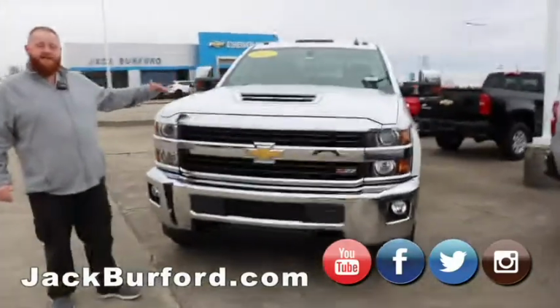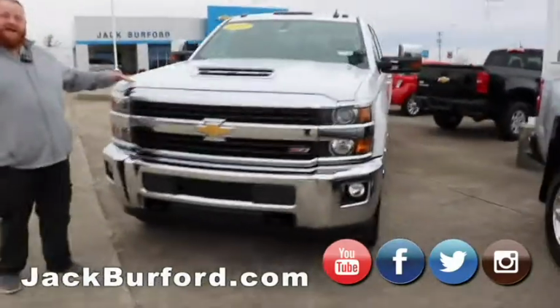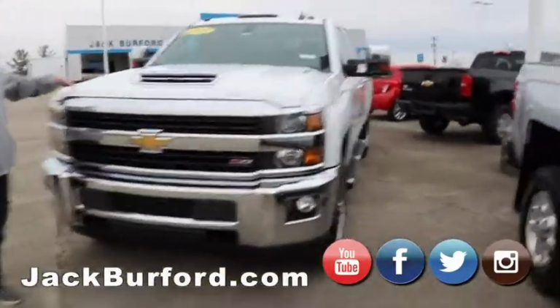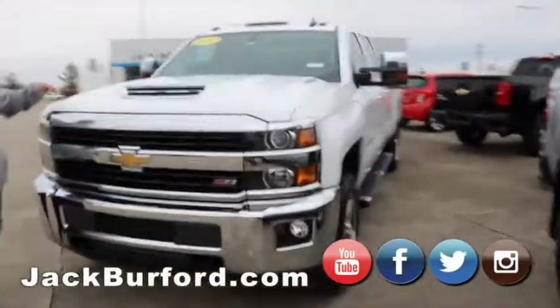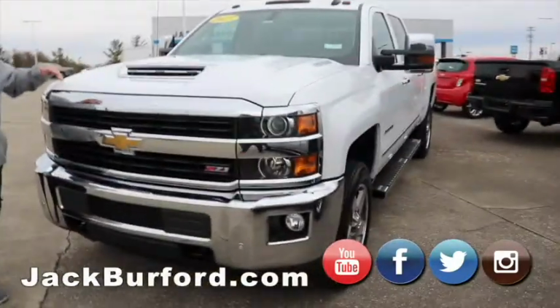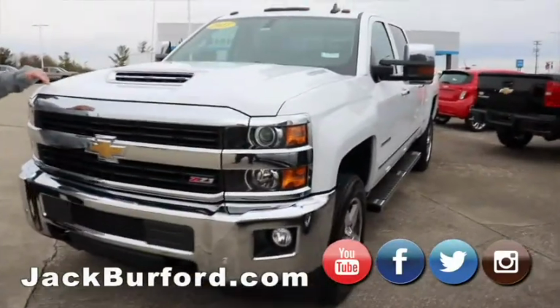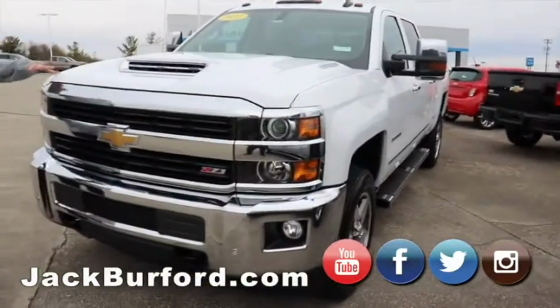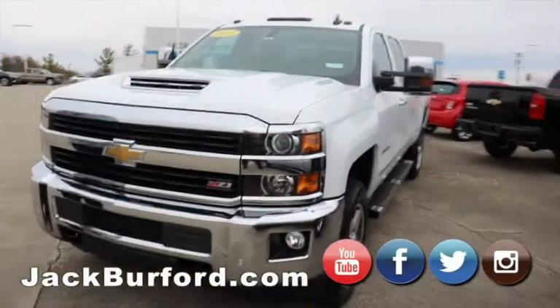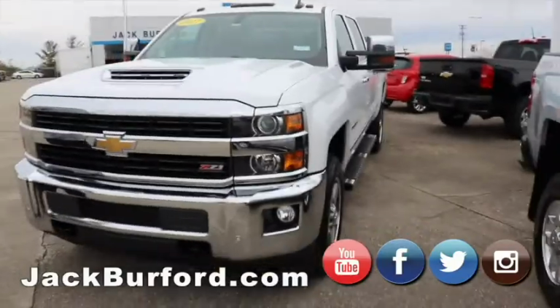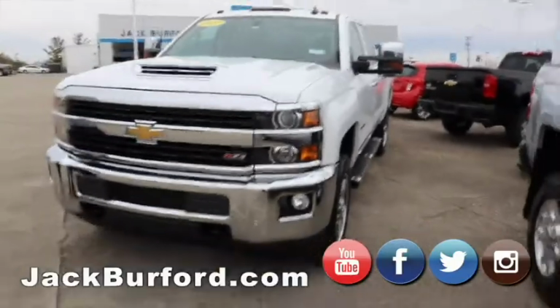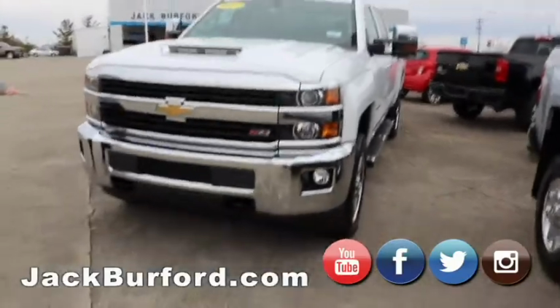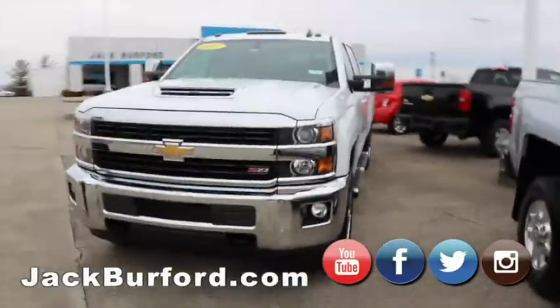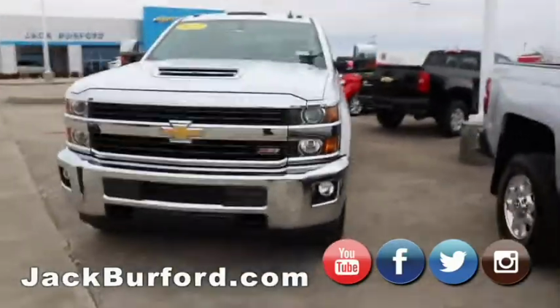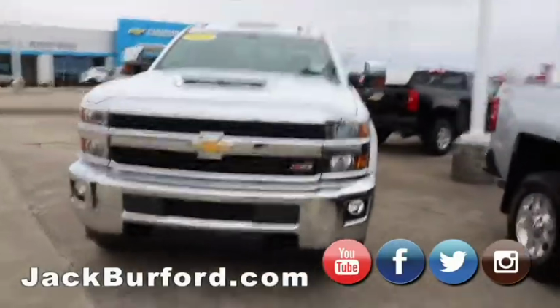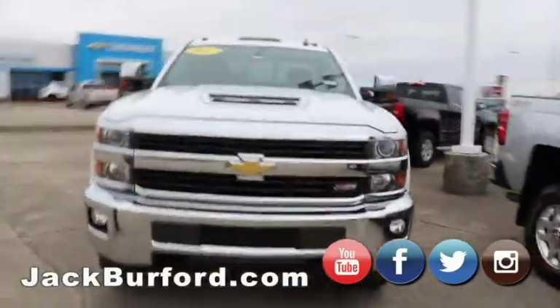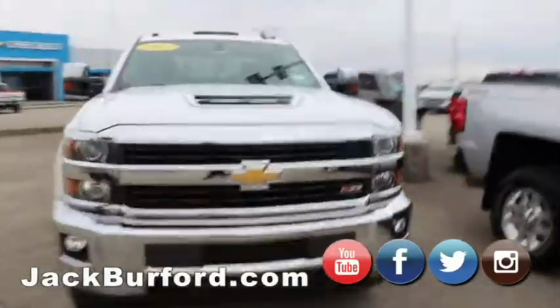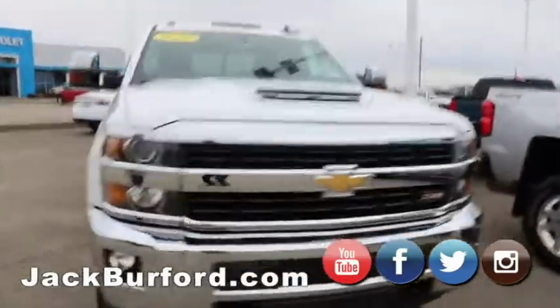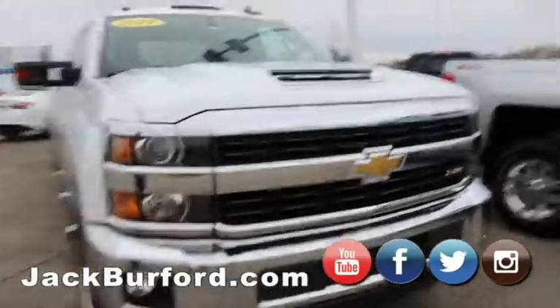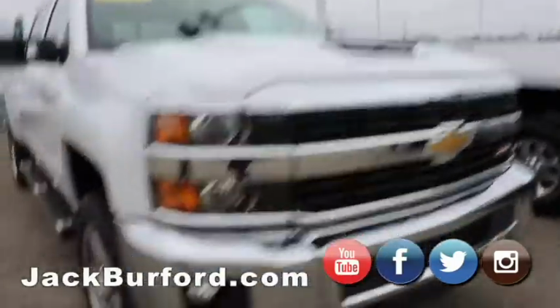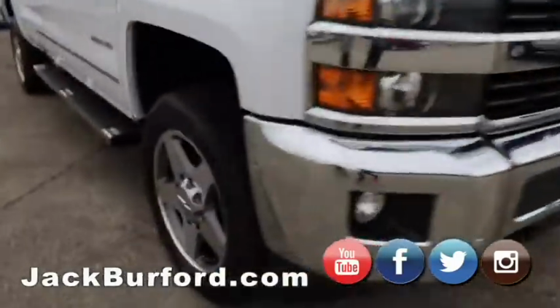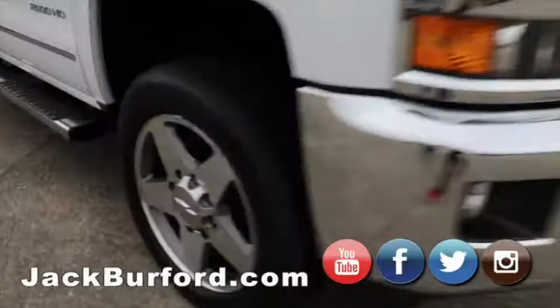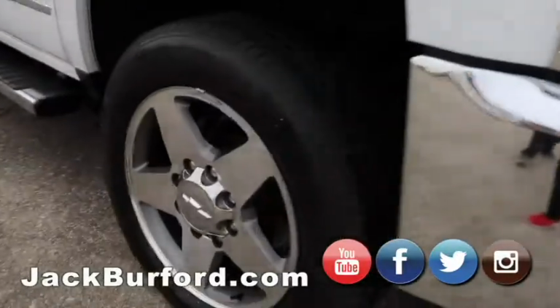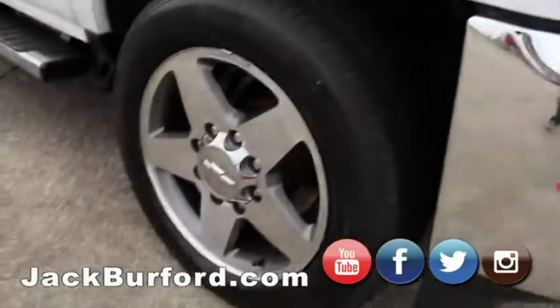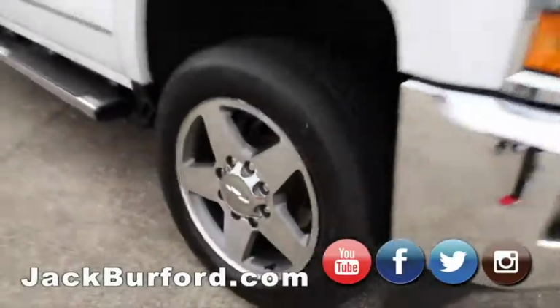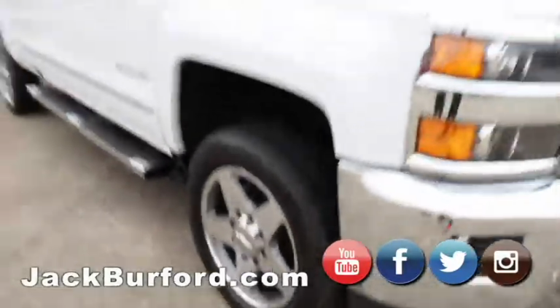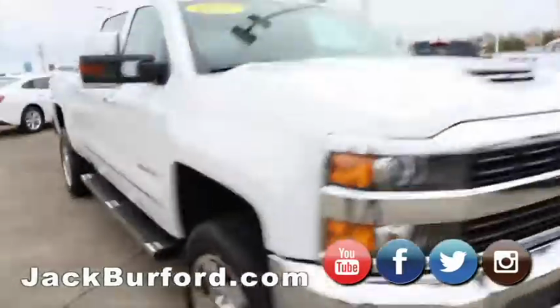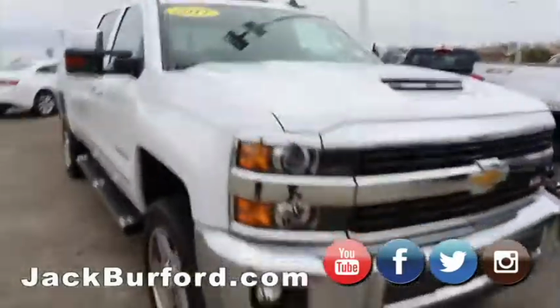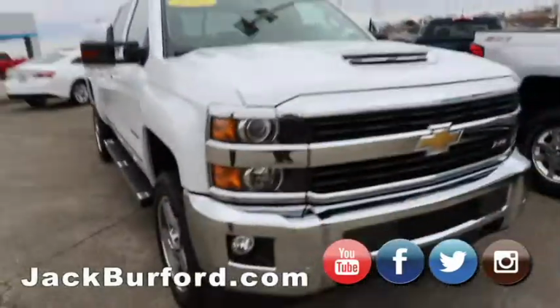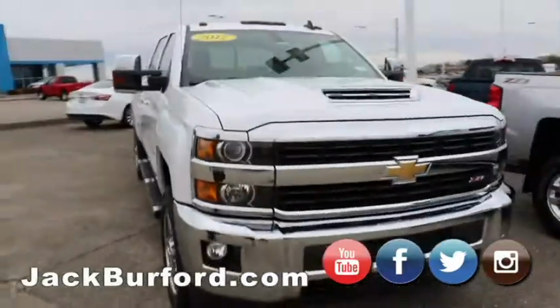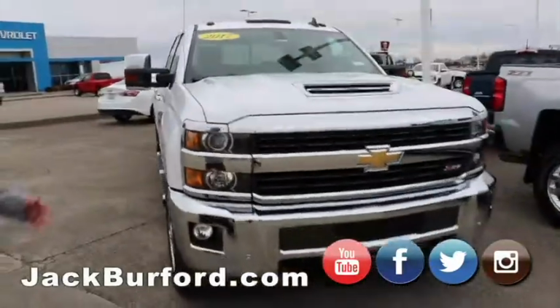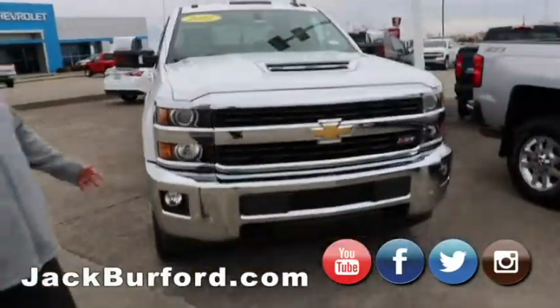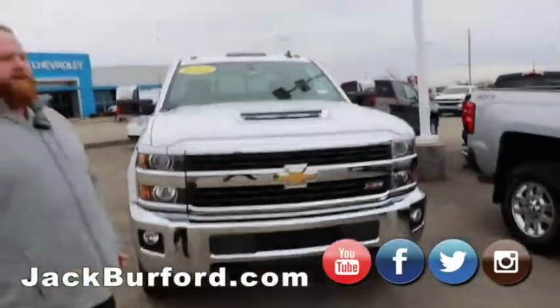2017 Duramax LTZ 2500. It's got the nice star wheels on it — I love those wheels on these trucks. Clean truck, local trade. It's got the cab lights, chrome grill, everything you want.